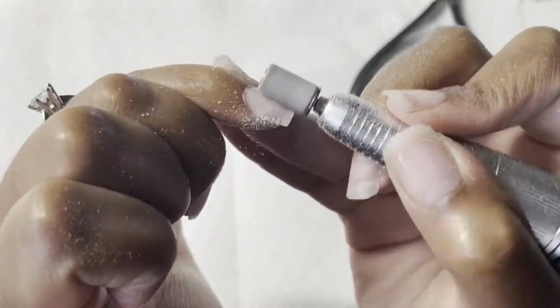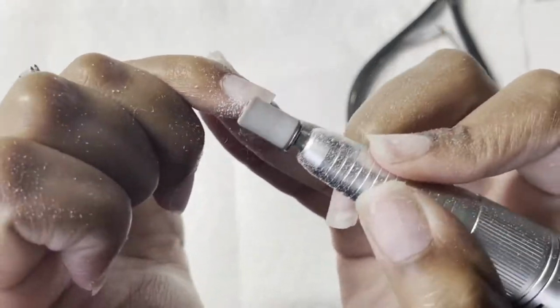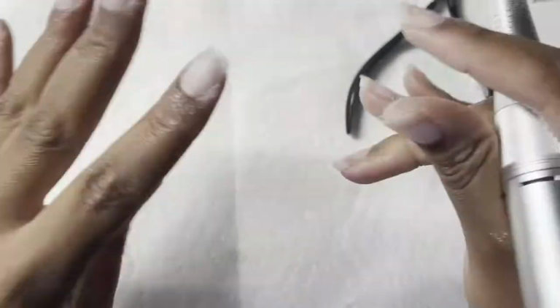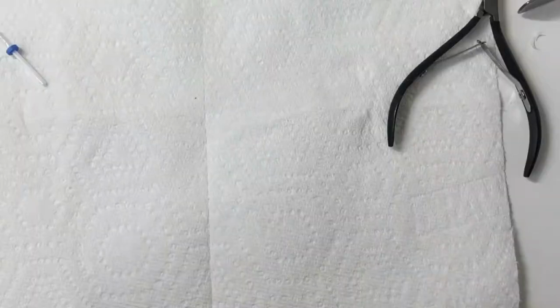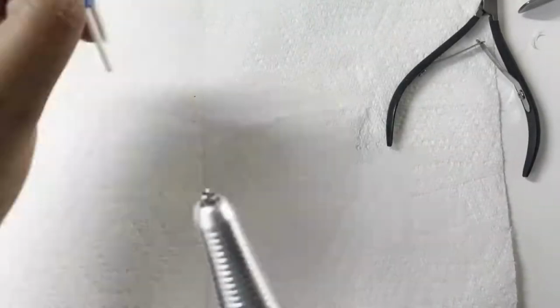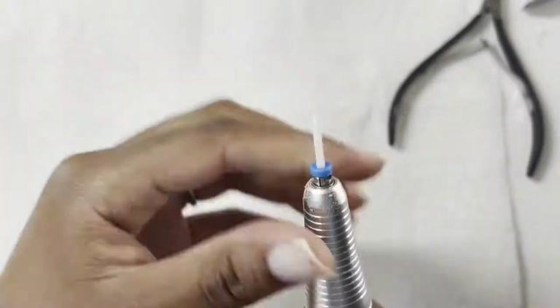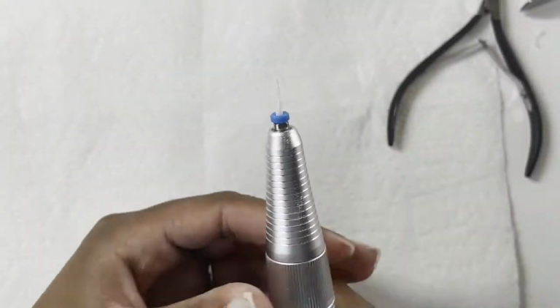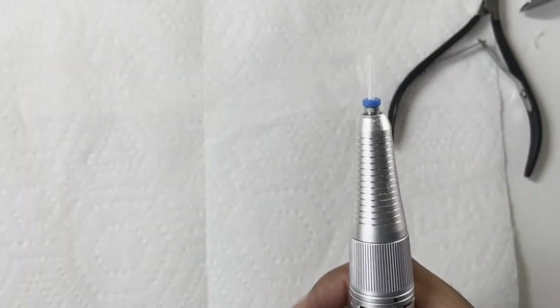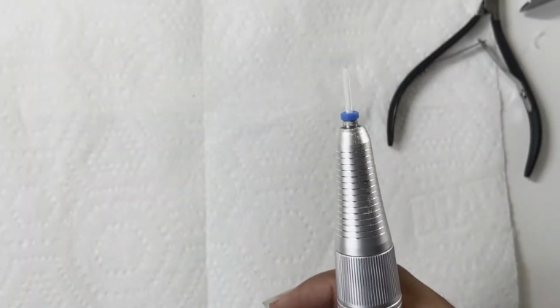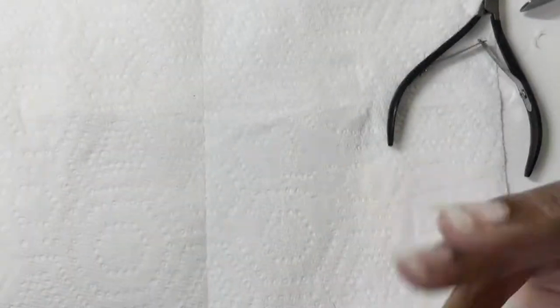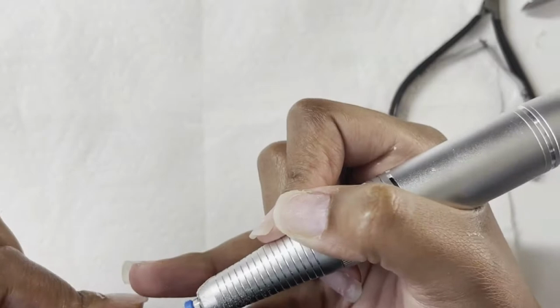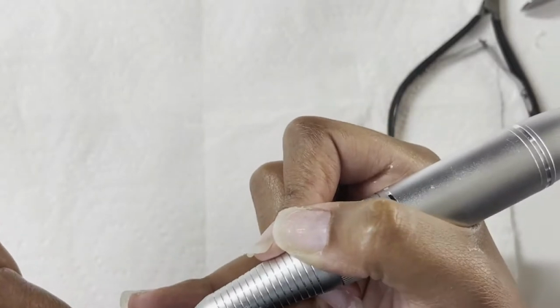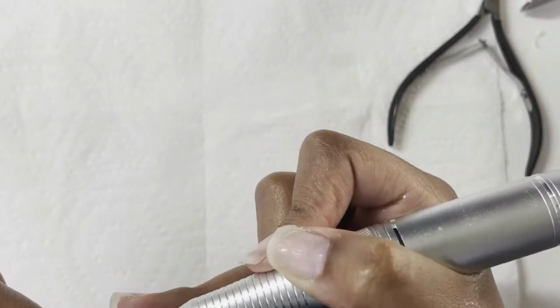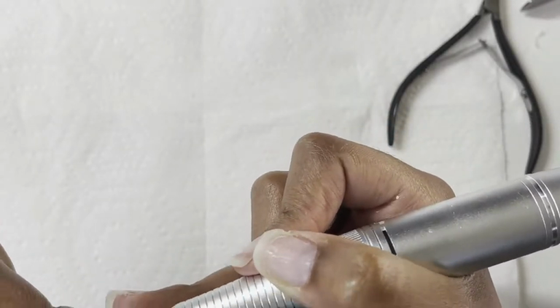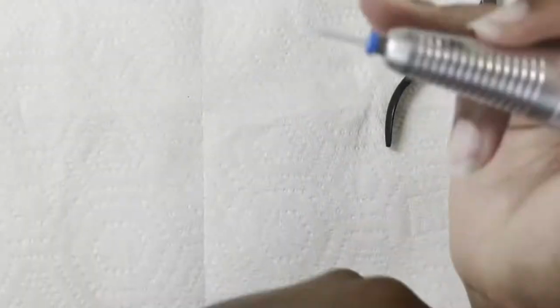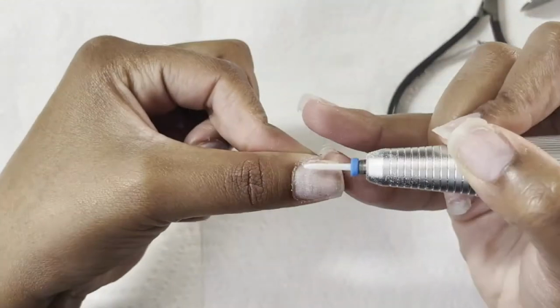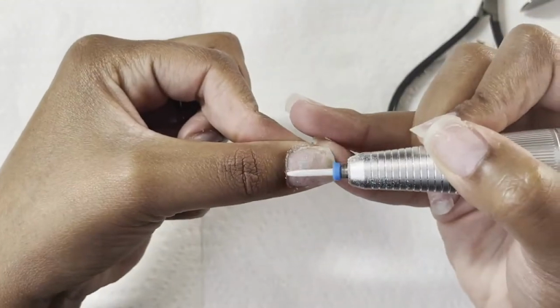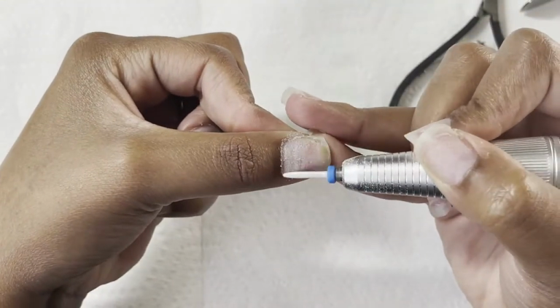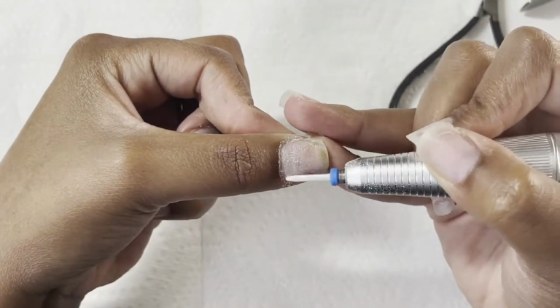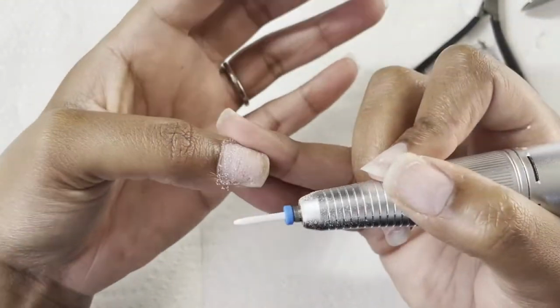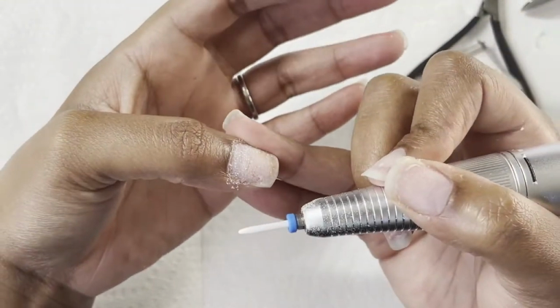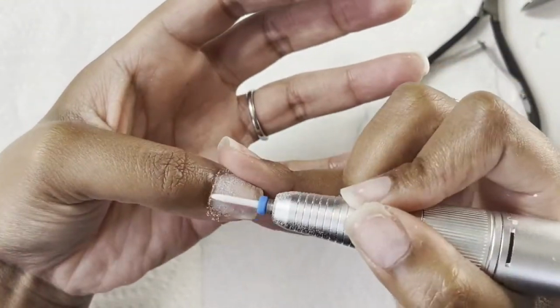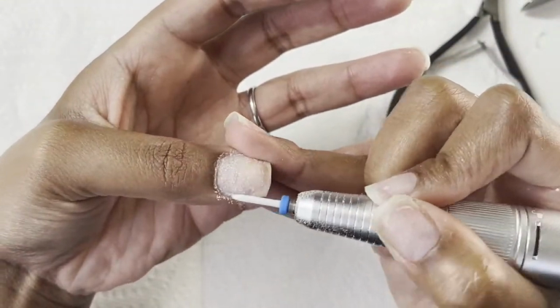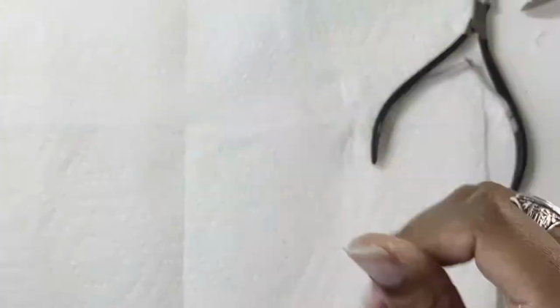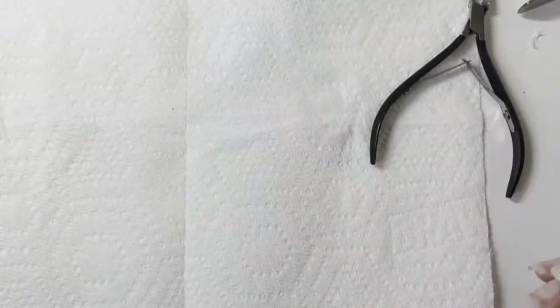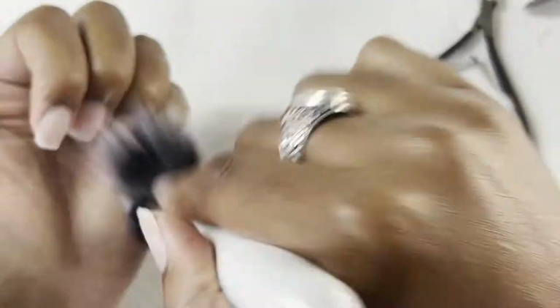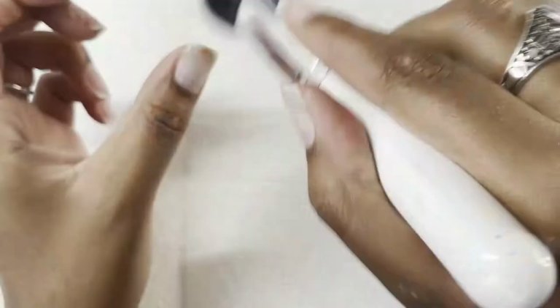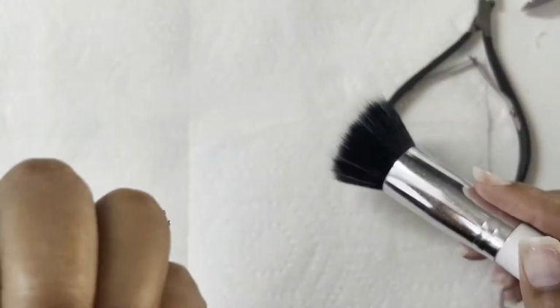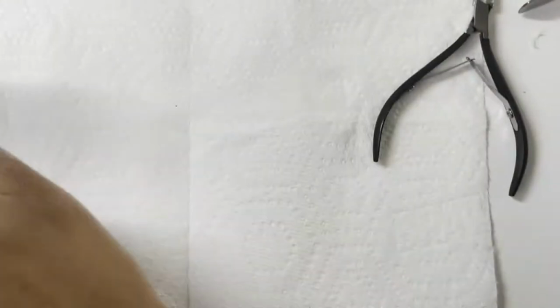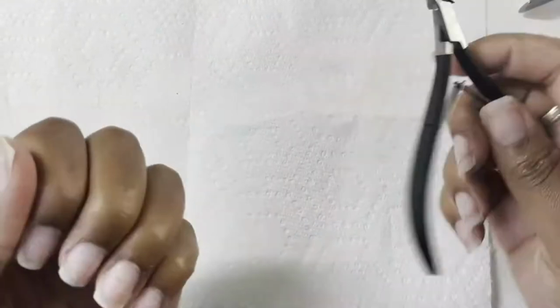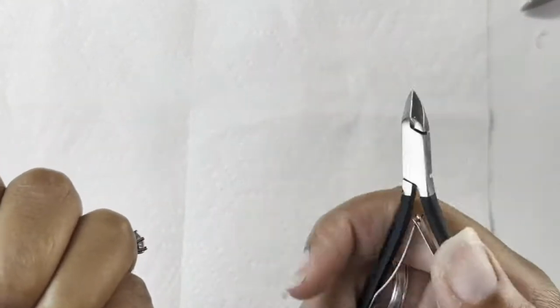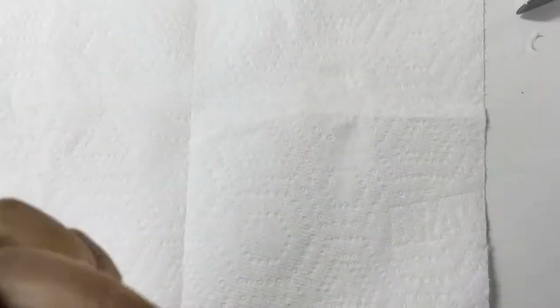I tried to edit it as best I could. Now I'm just going in with the ceramic needle nose bit, cleaning up my cuticle area, and then just dusting everything off.